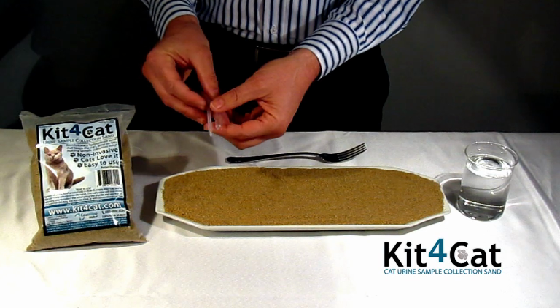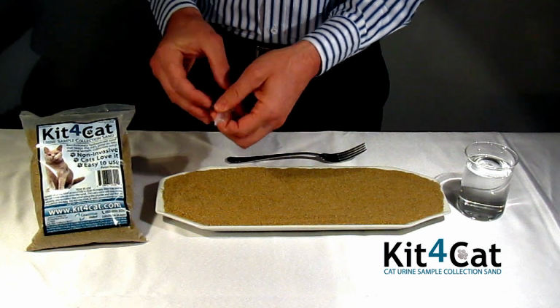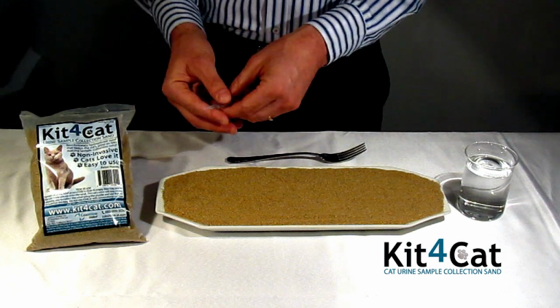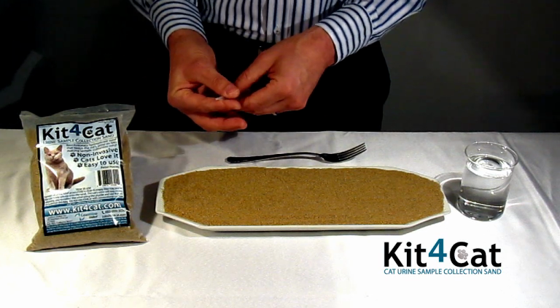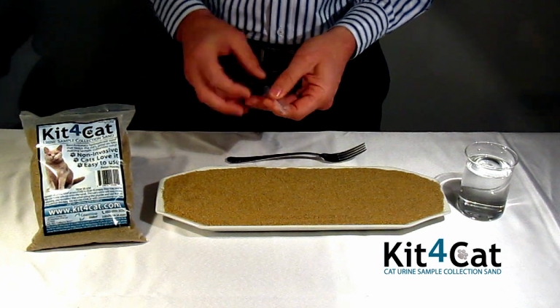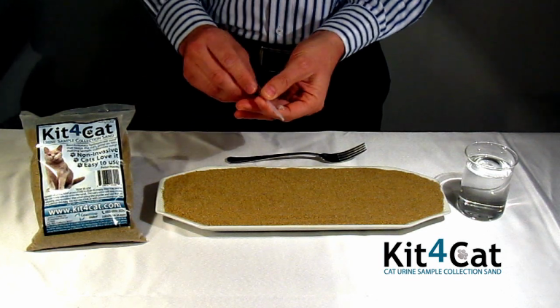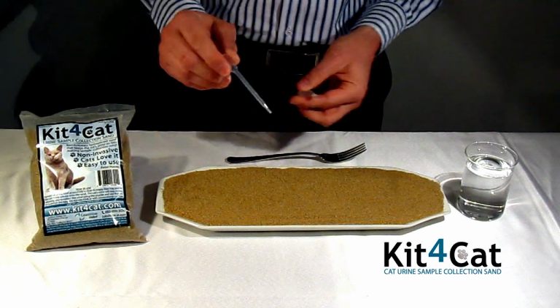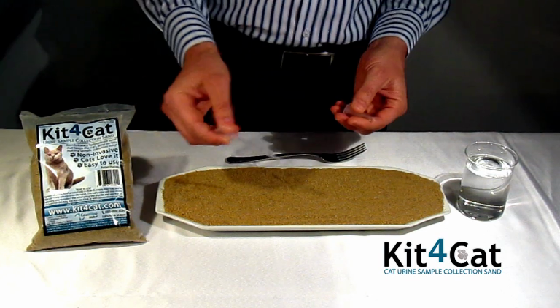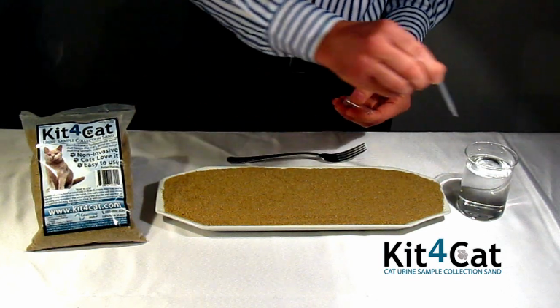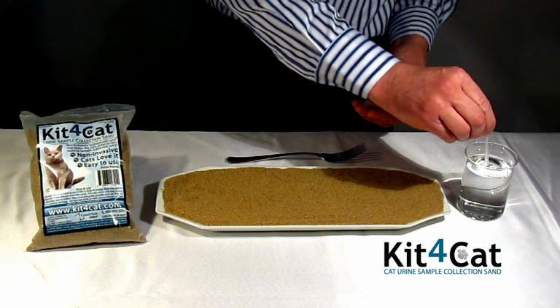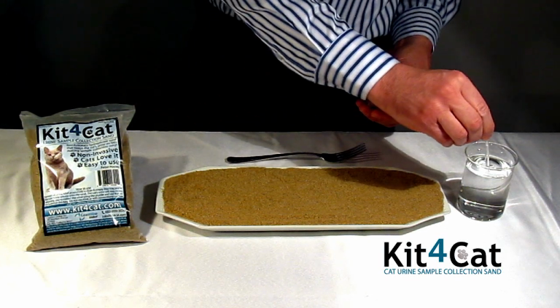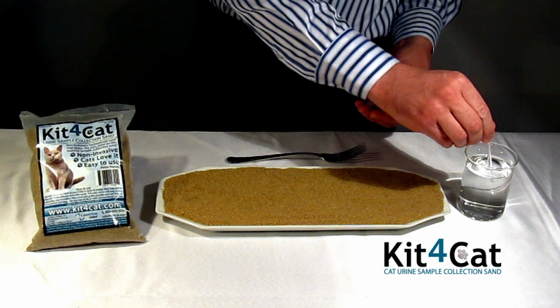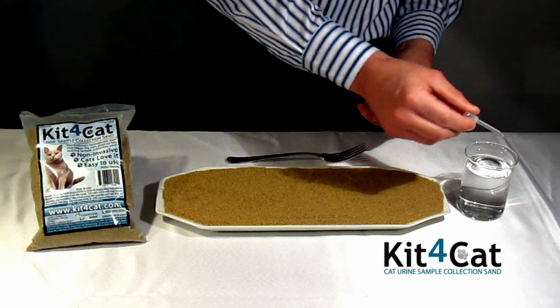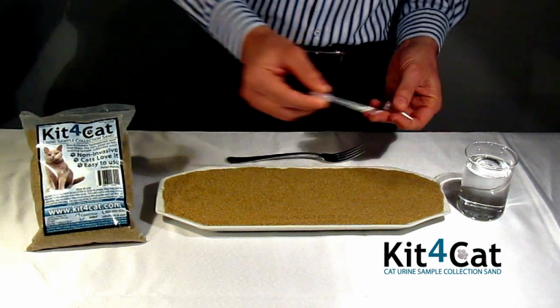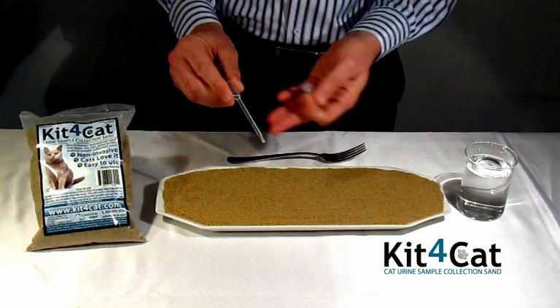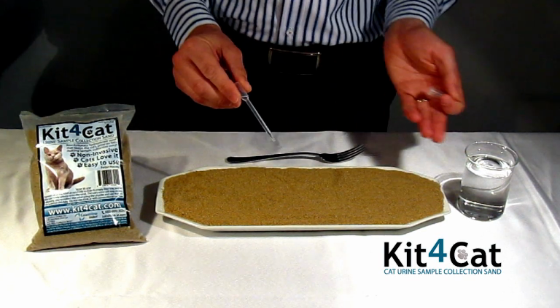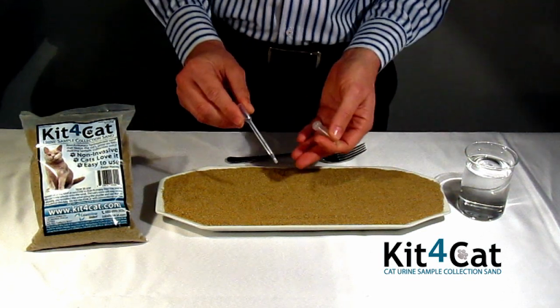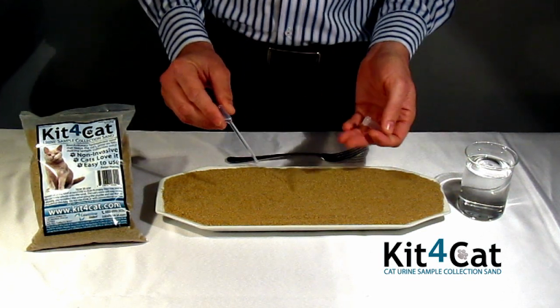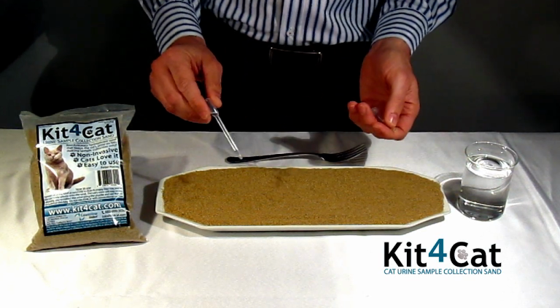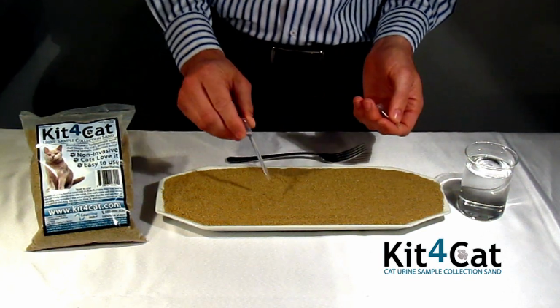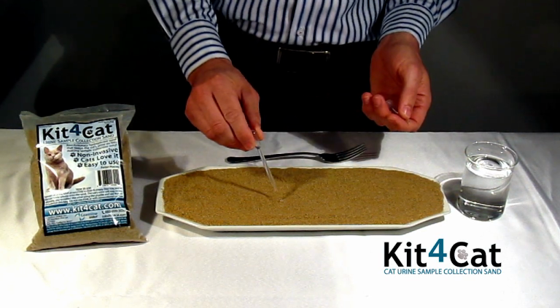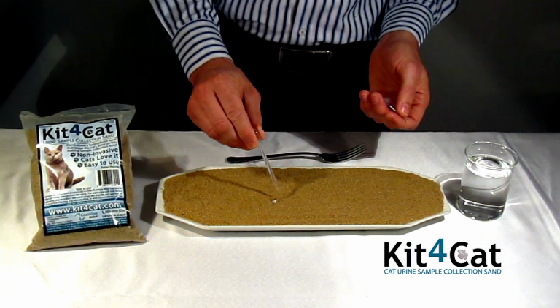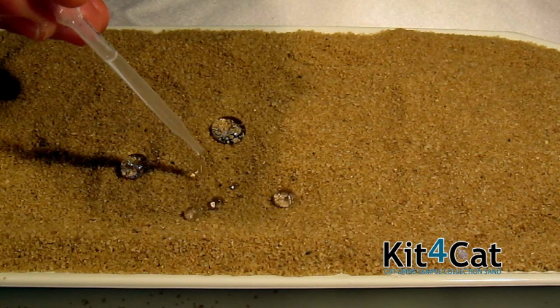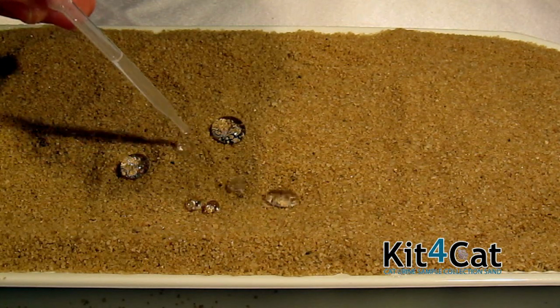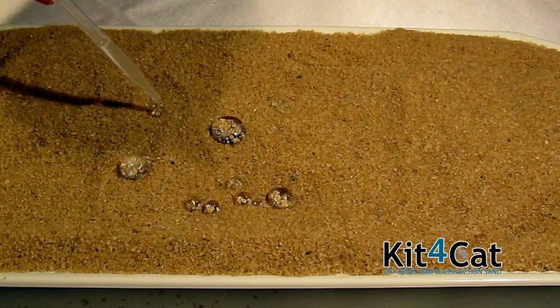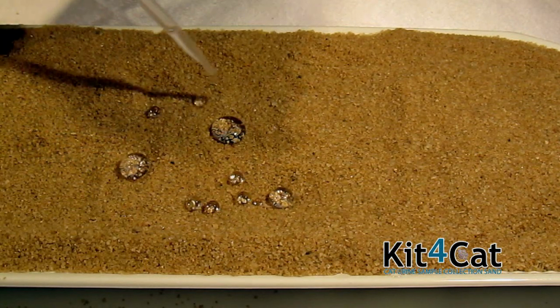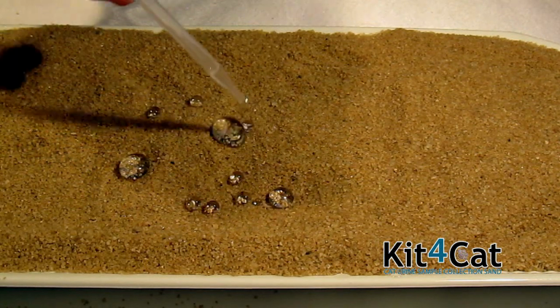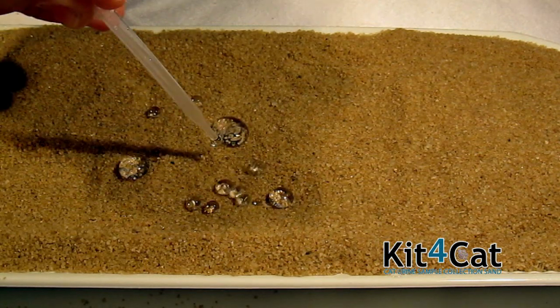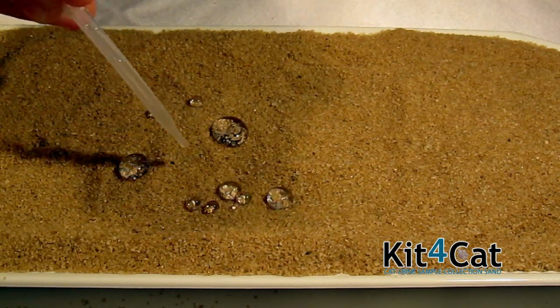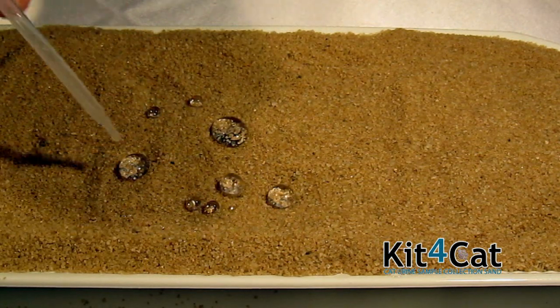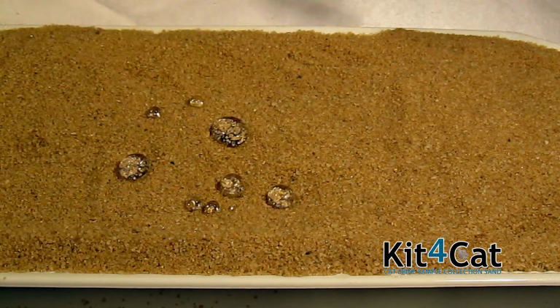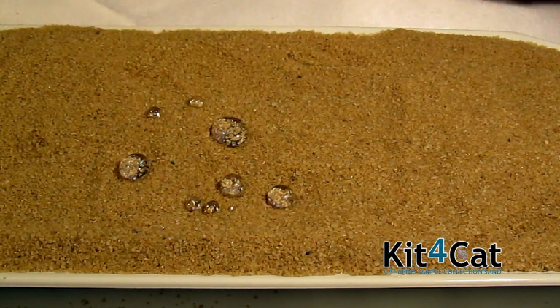Now we are going to show you how it is used. We are going to use the included pipette to demonstrate what happens when we collect water, which will simulate urine. As you can see, this remarkable sand does not allow liquid to penetrate in any way whatsoever.